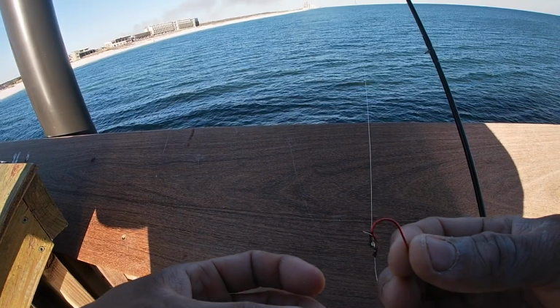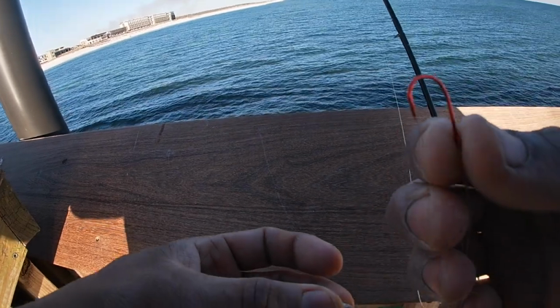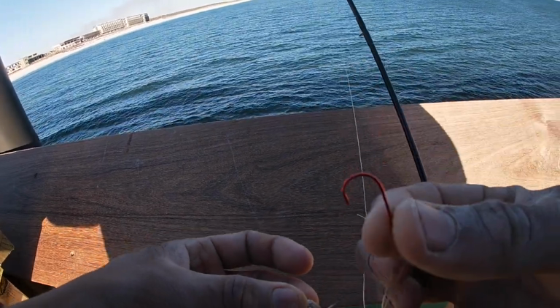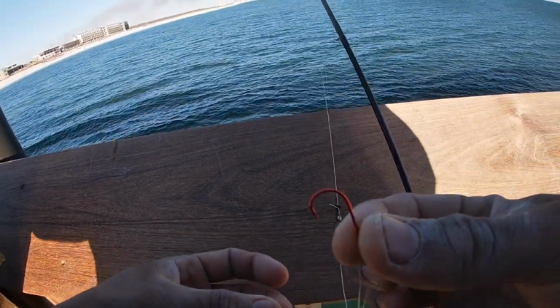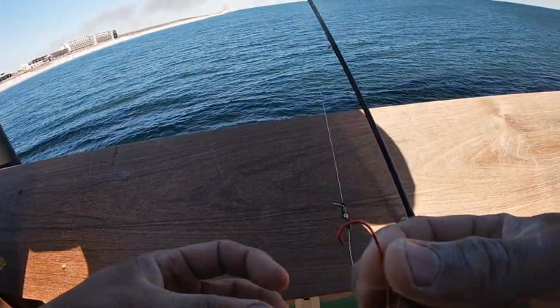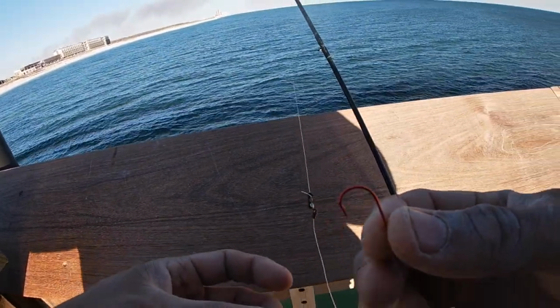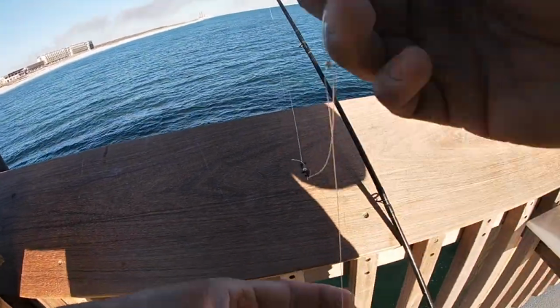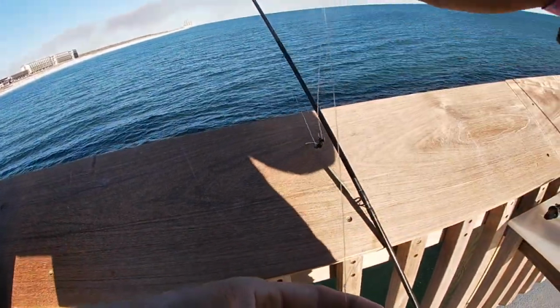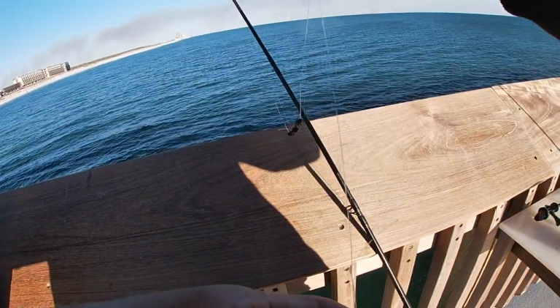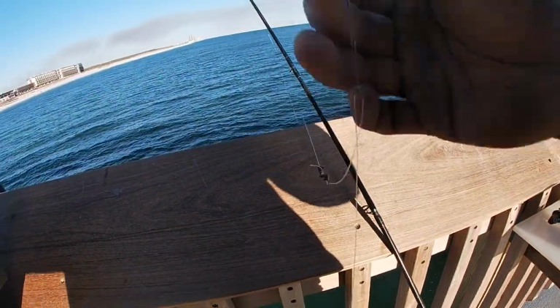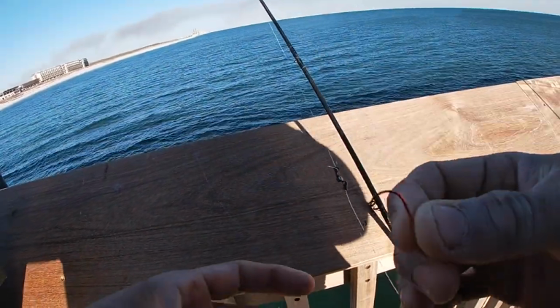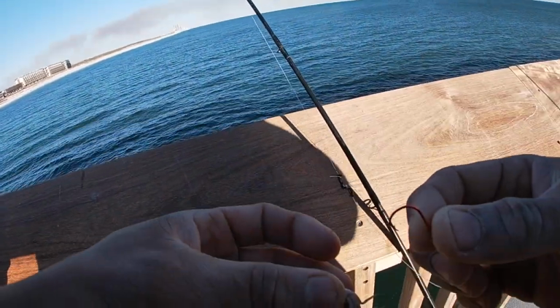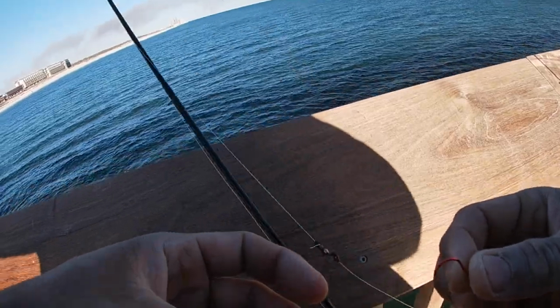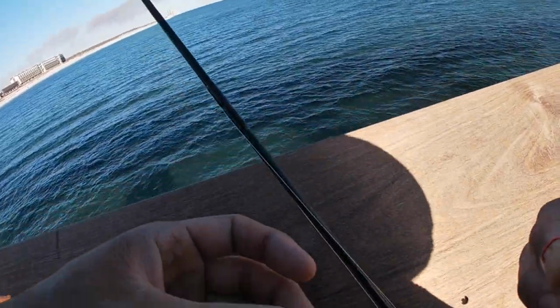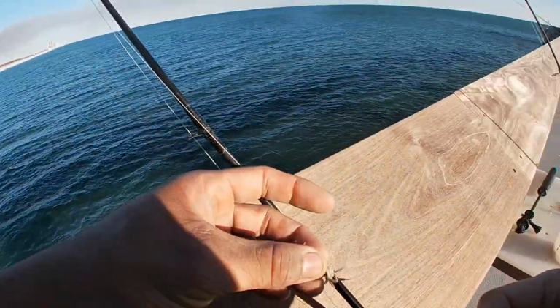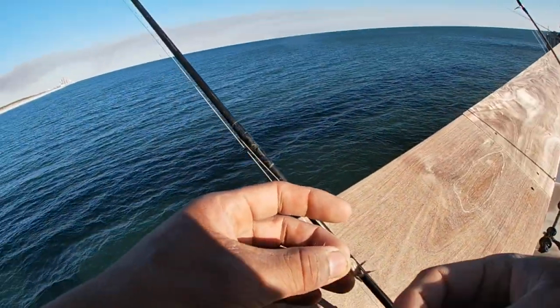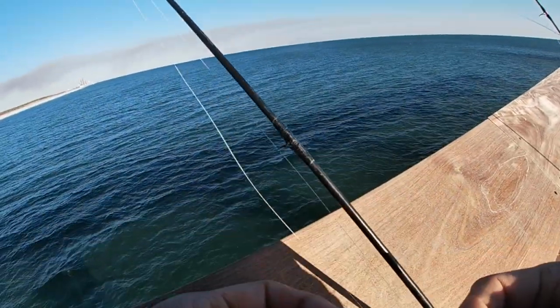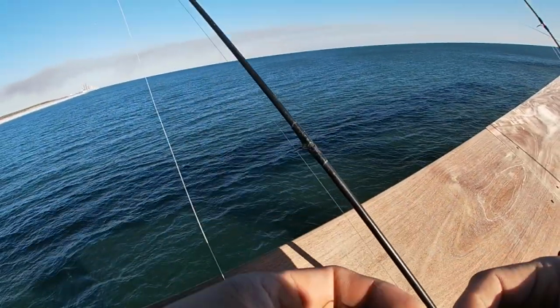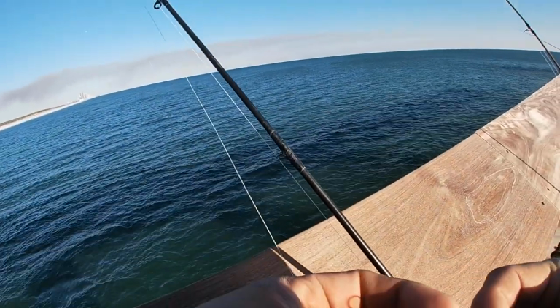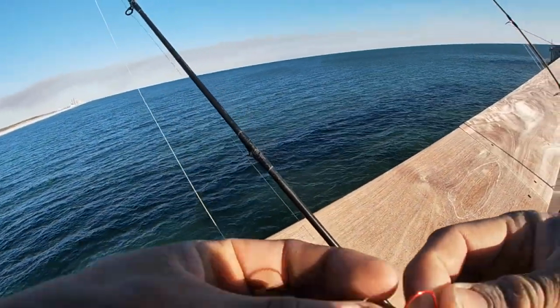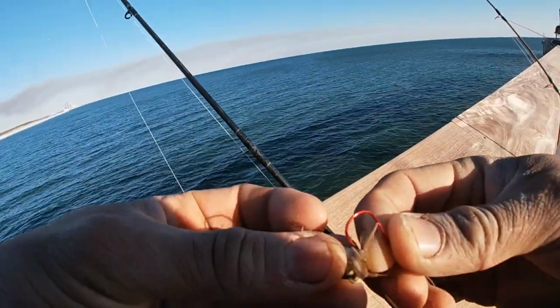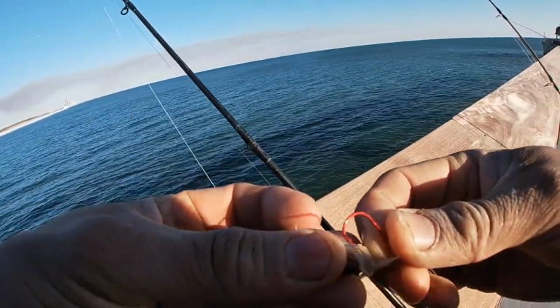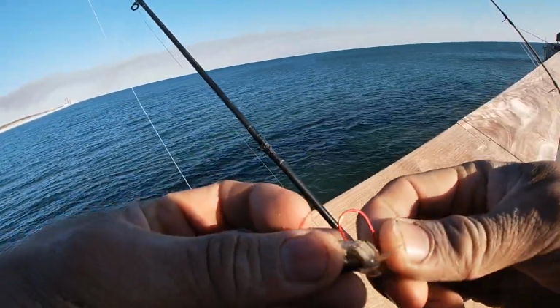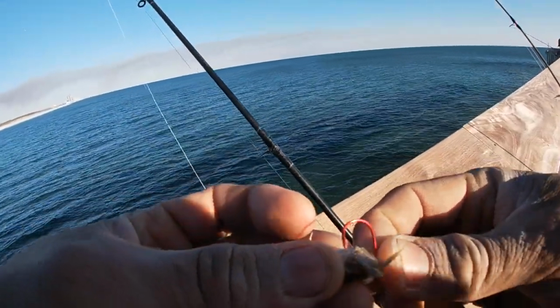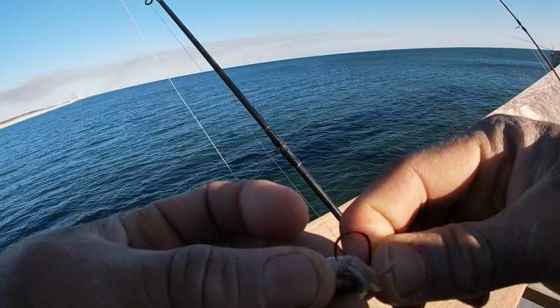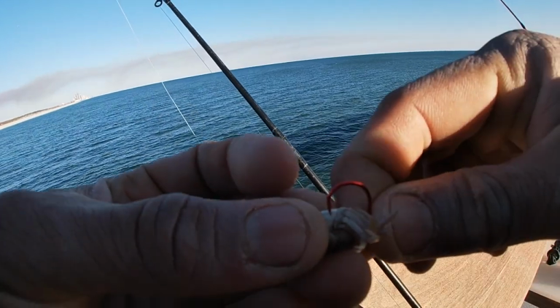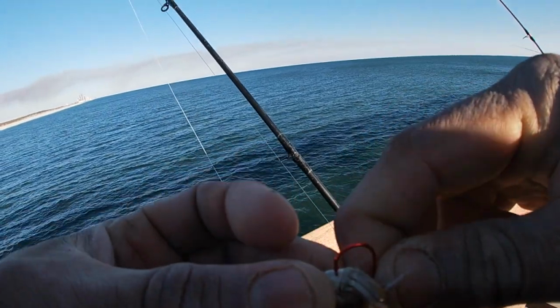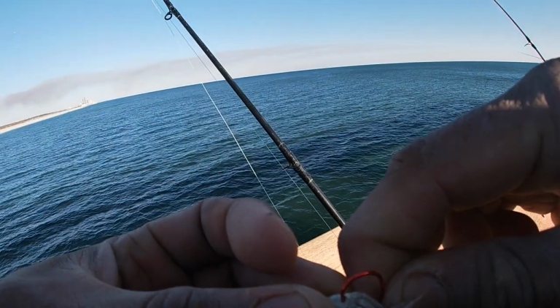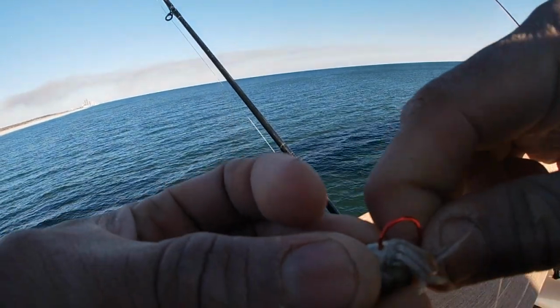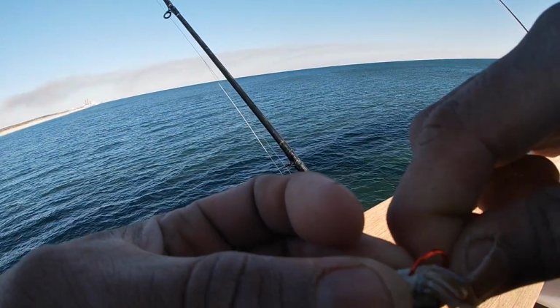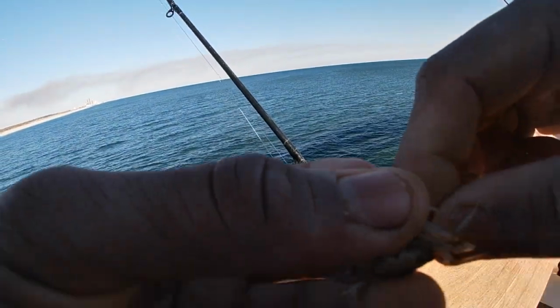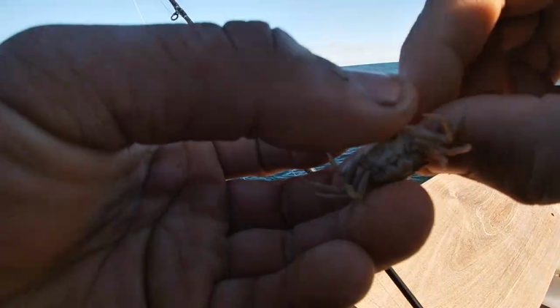So this is what we're using right here: small size J-hook, one ounce pyramid weight depending on the day. This is what you guys are using, with the bait being hooked on the side.